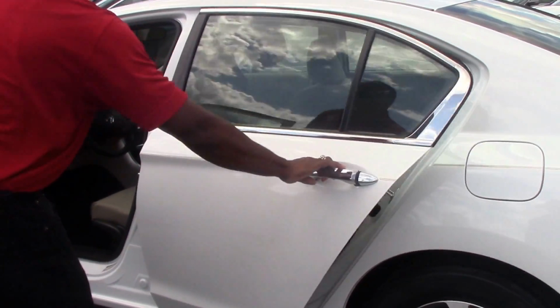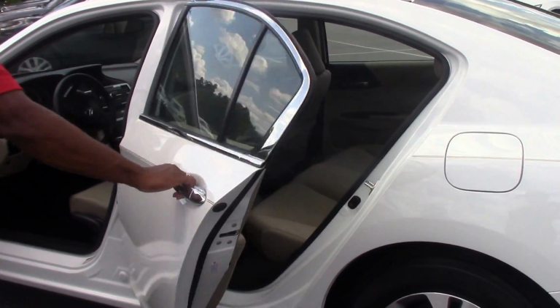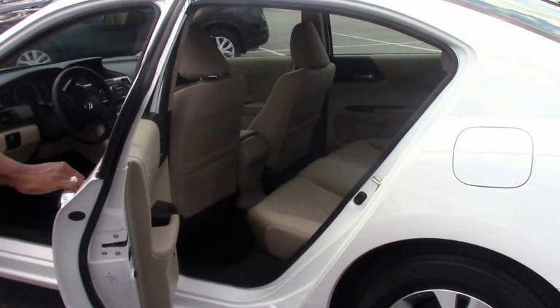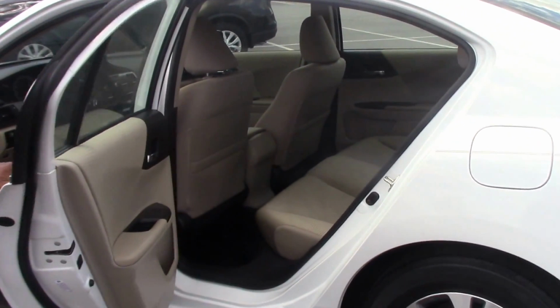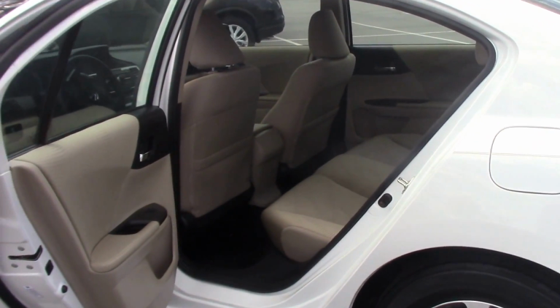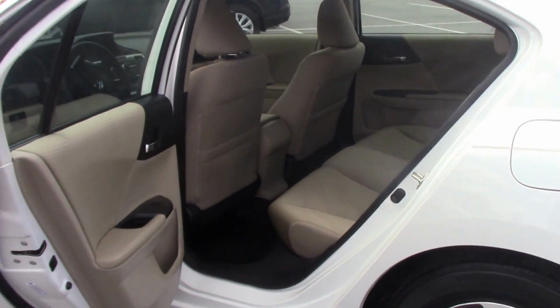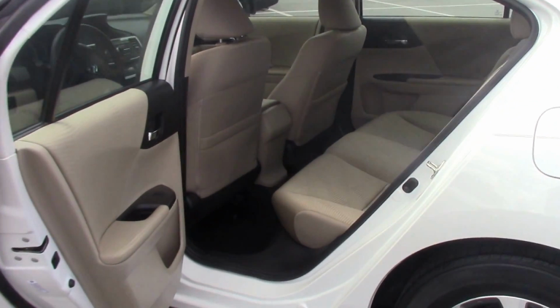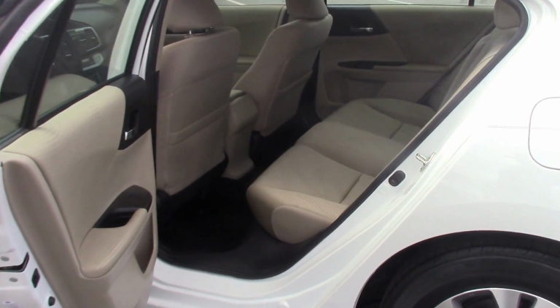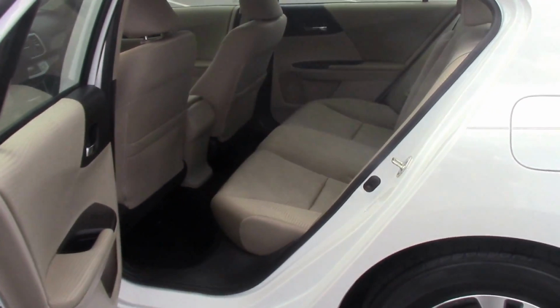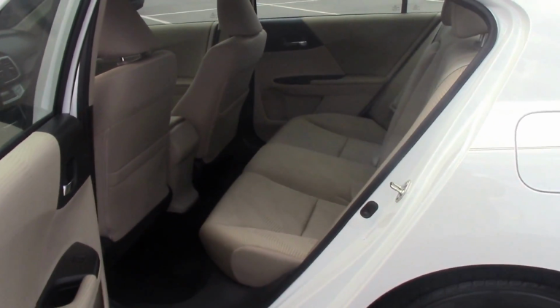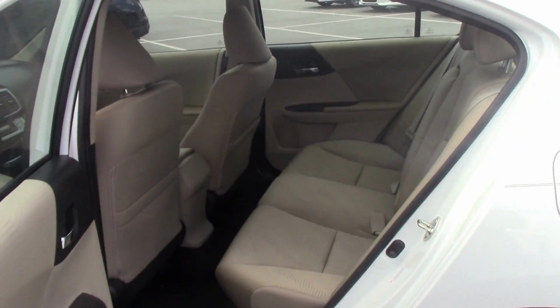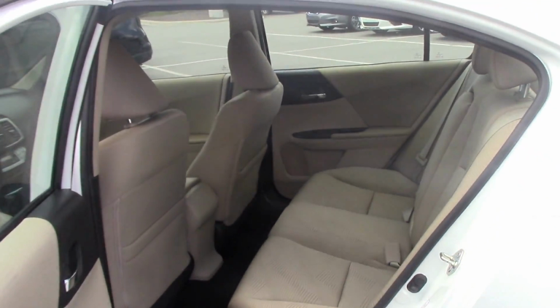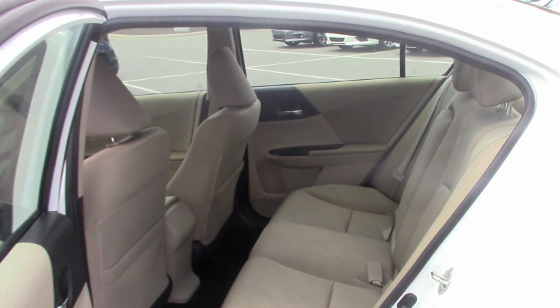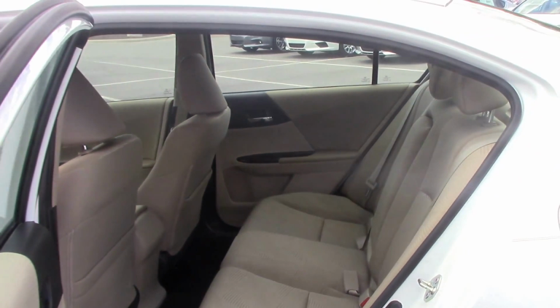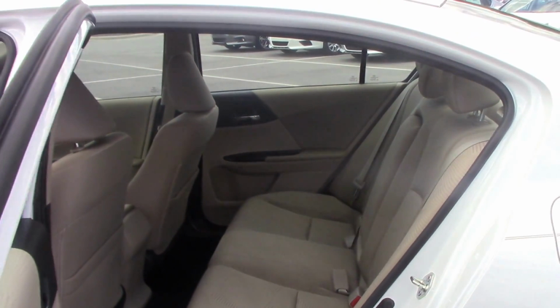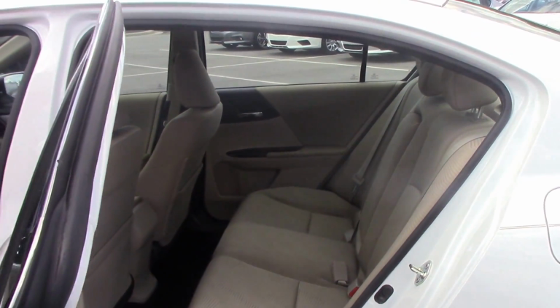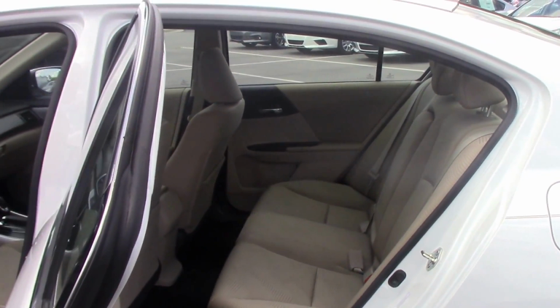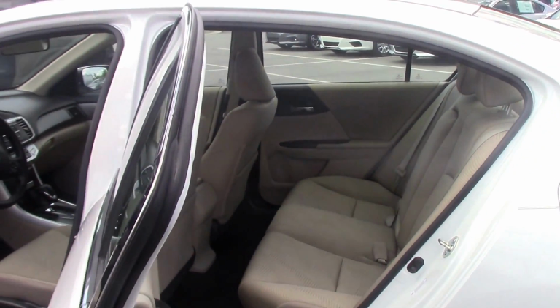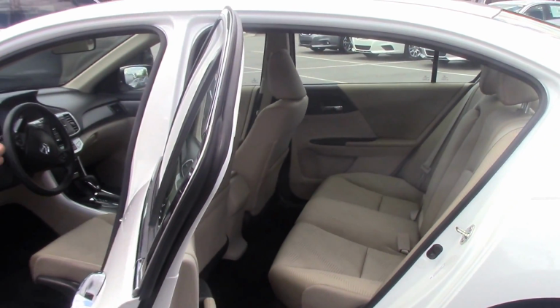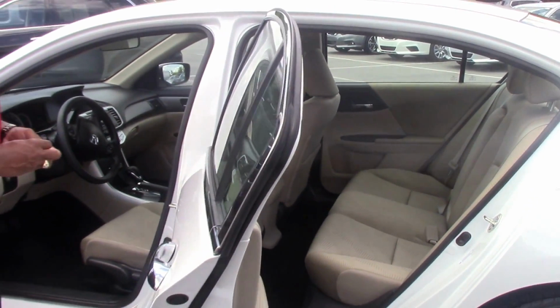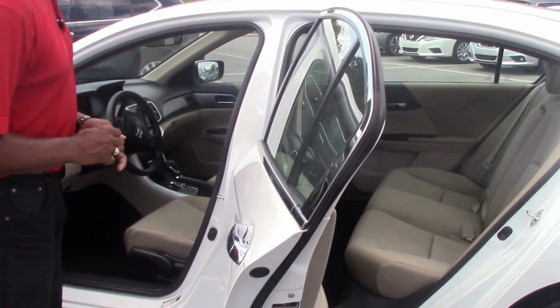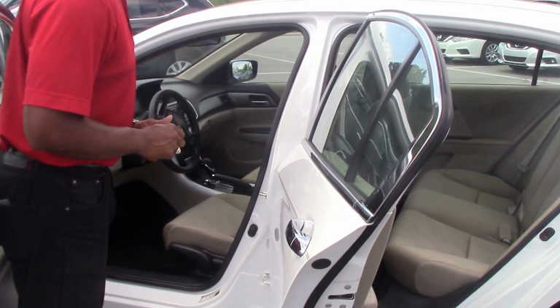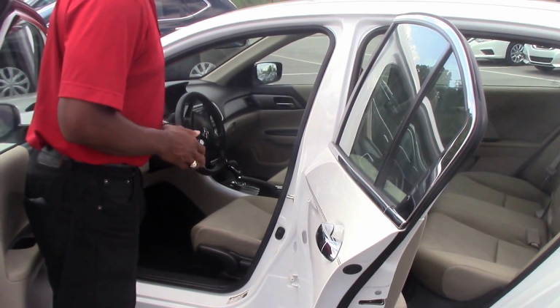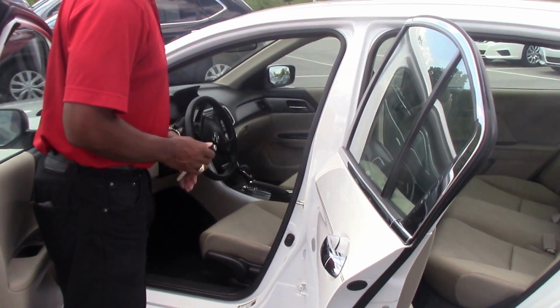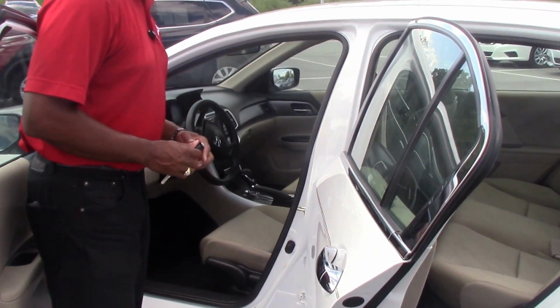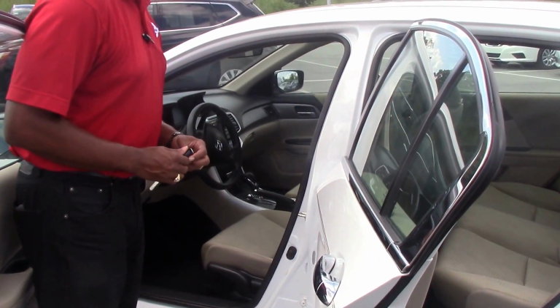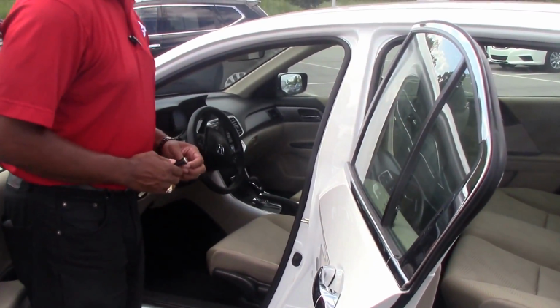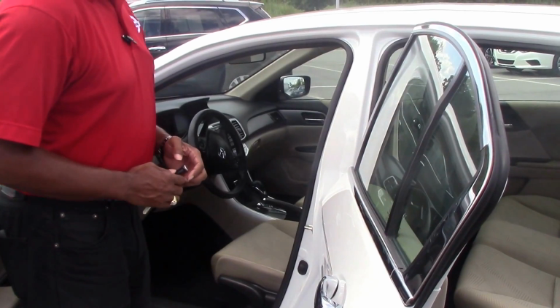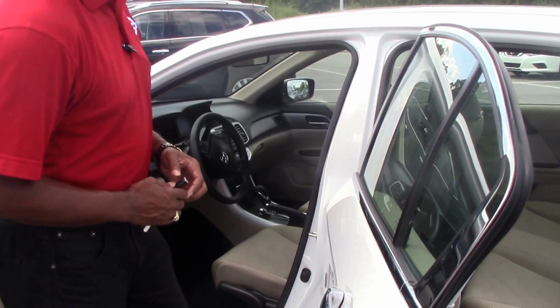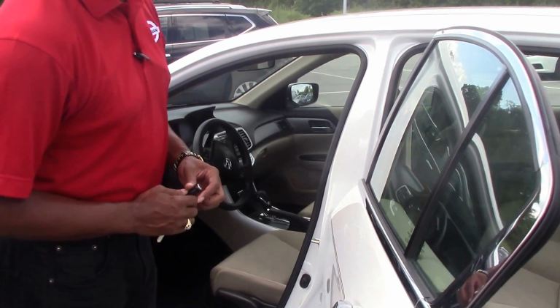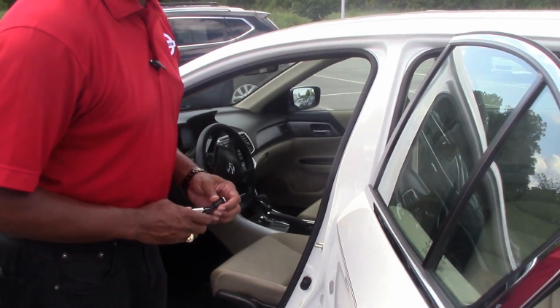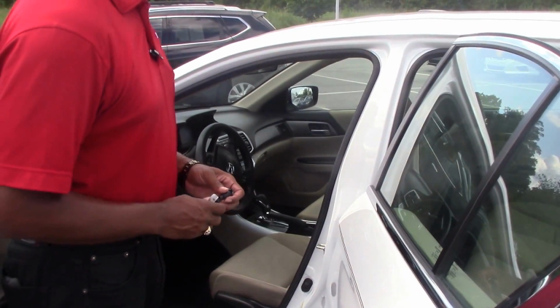The vehicle also has tan cloth interior. It is also equipped with AM/FM radio, CD player, auxiliary cord, cruise control, and Bluetooth capabilities.